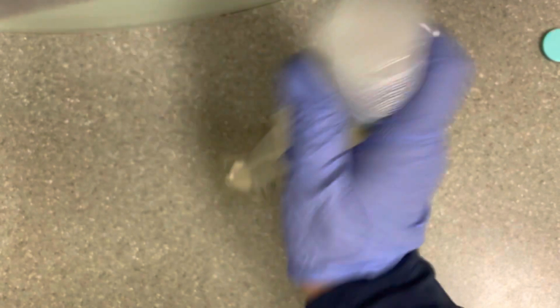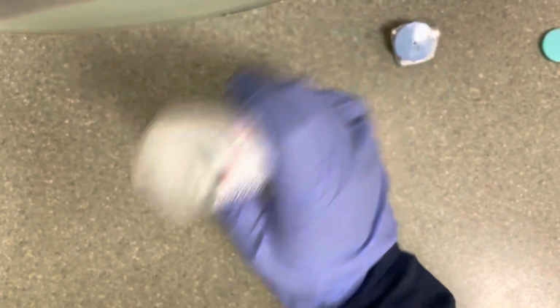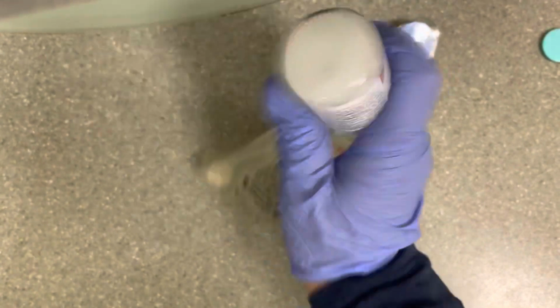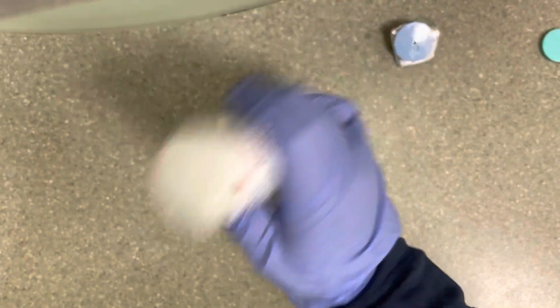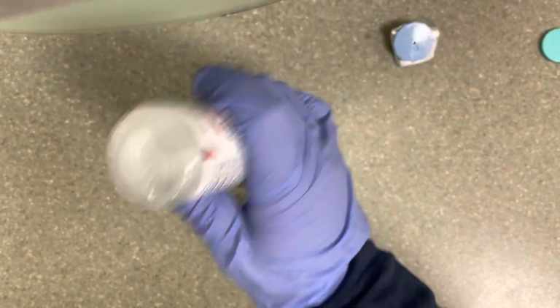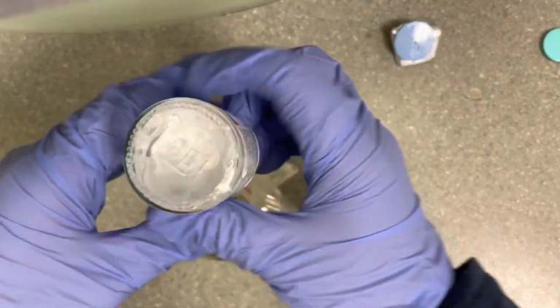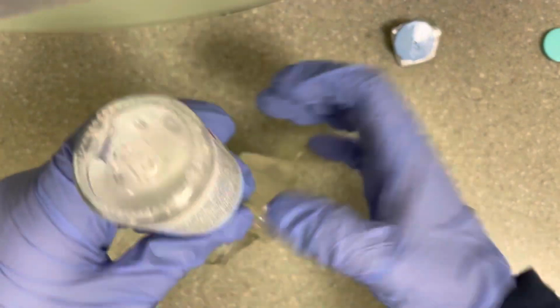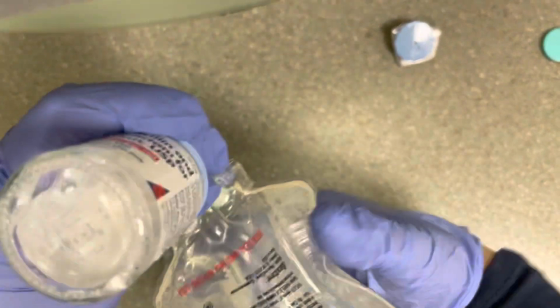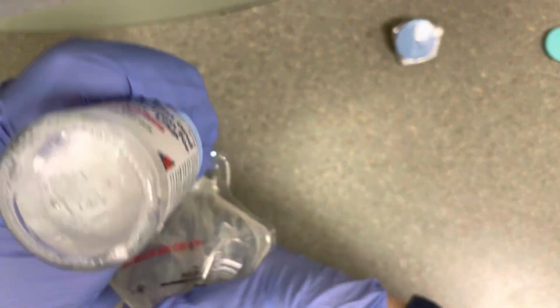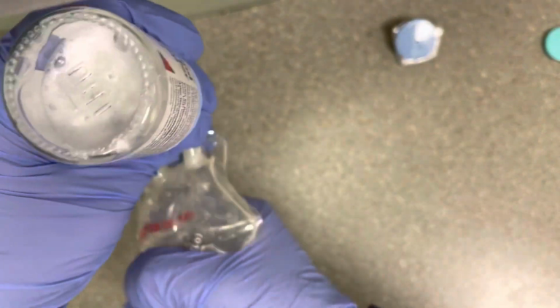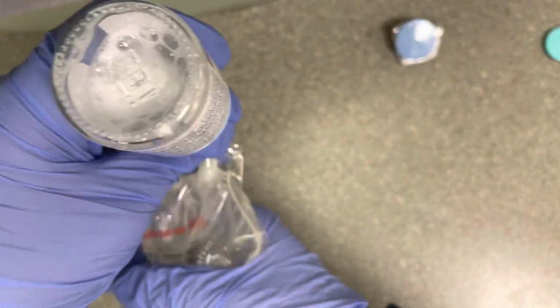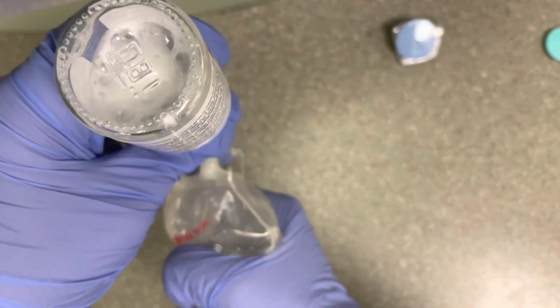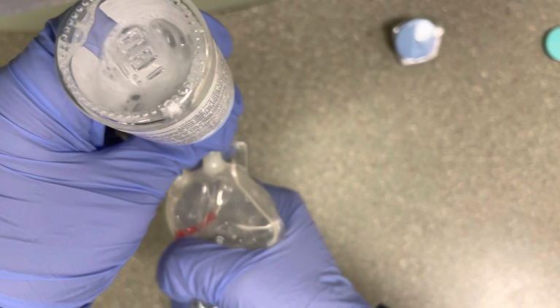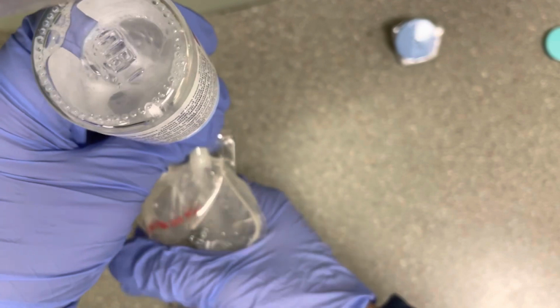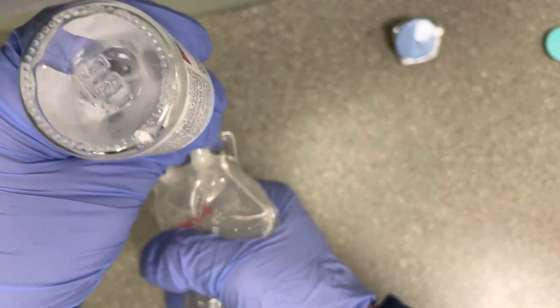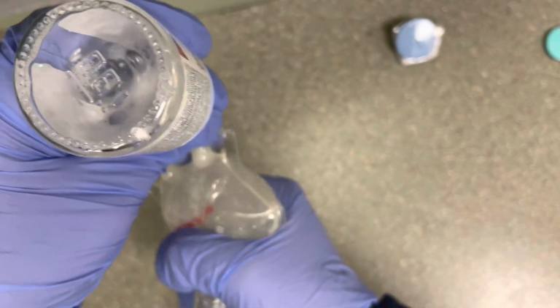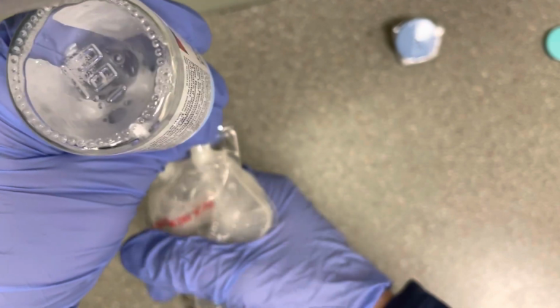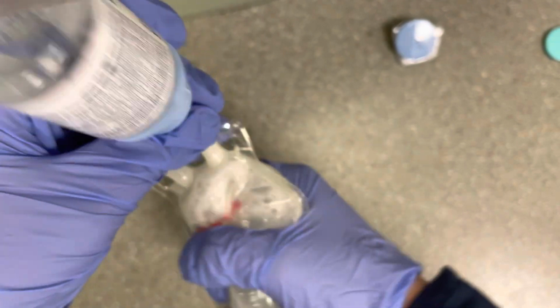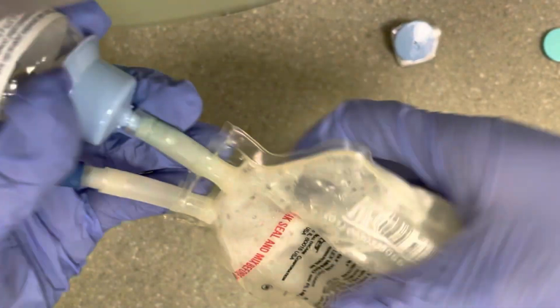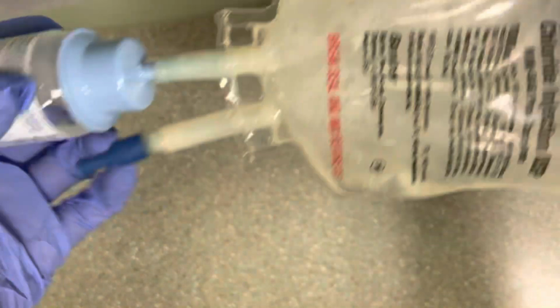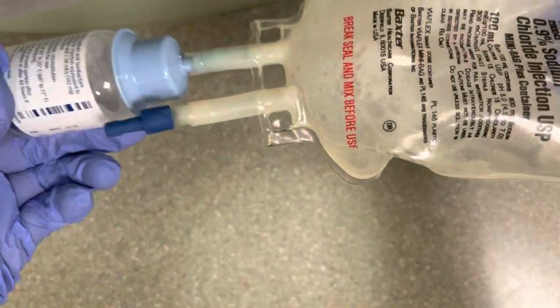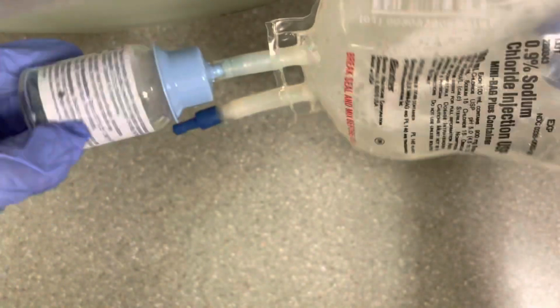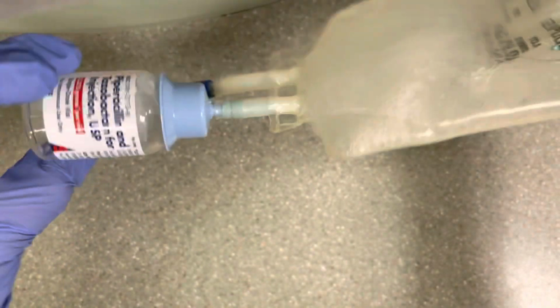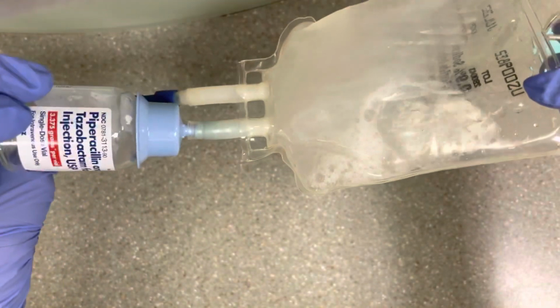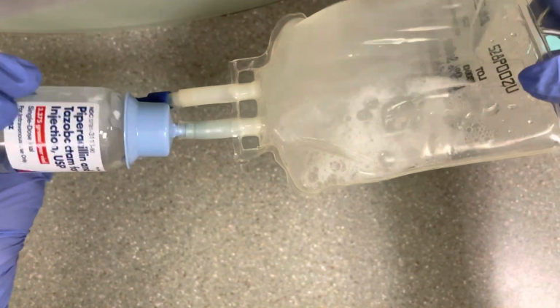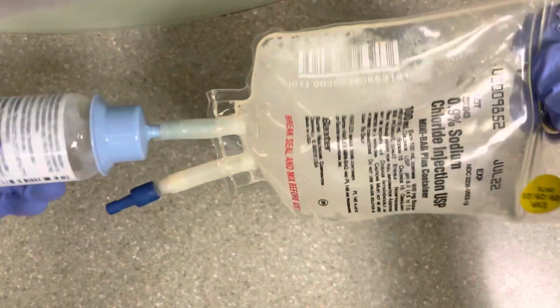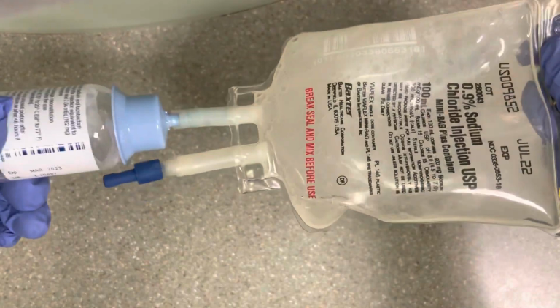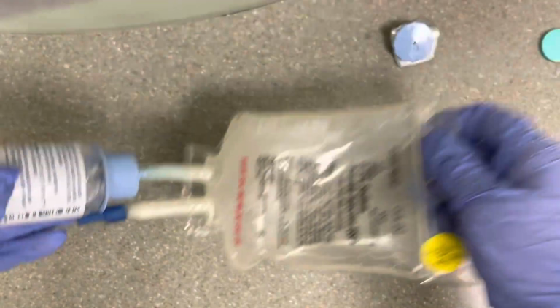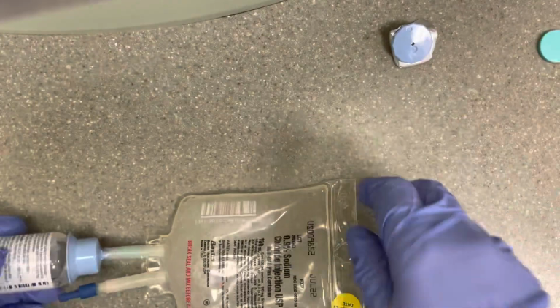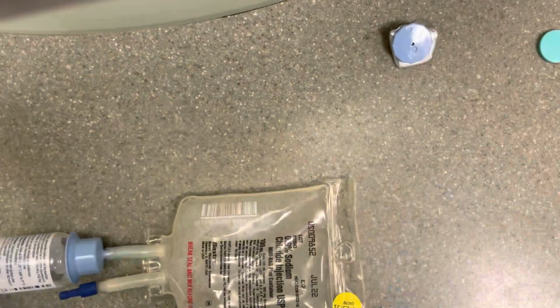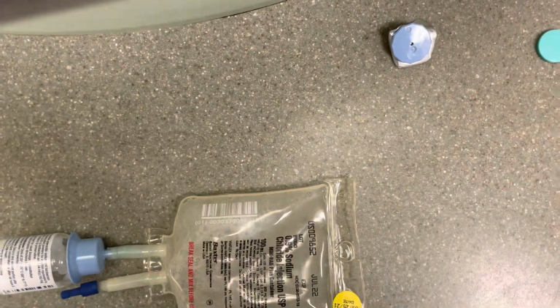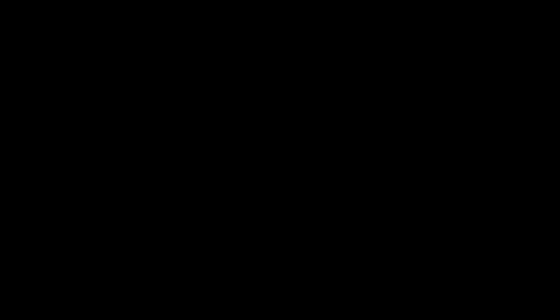Now you're going to create a vacuum, pulling all the solution back into the saline bag. And voila, you are done. Zosin reconstituted in under a minute, as promised. Thank you for watching.